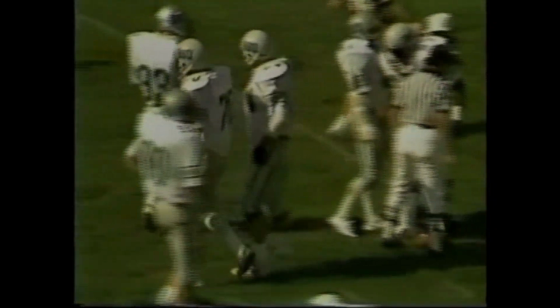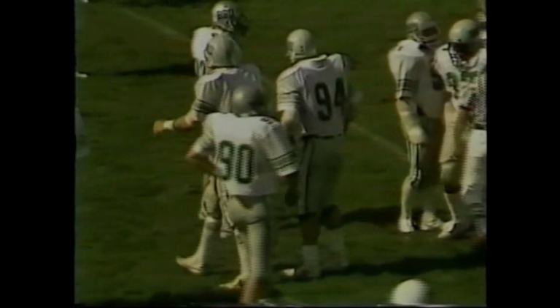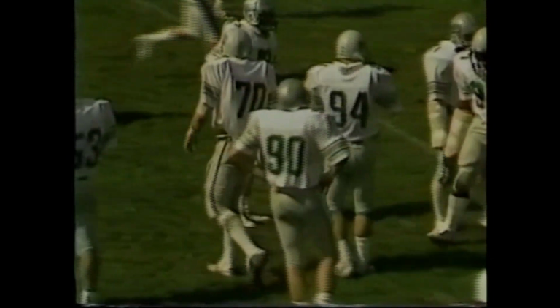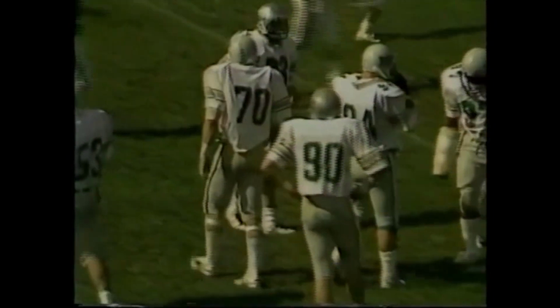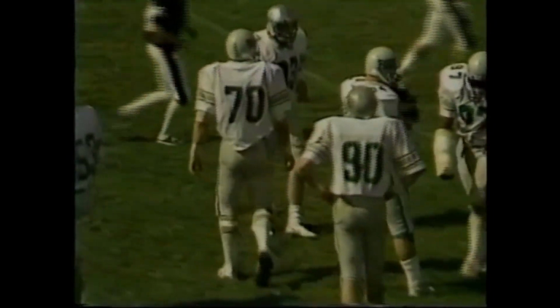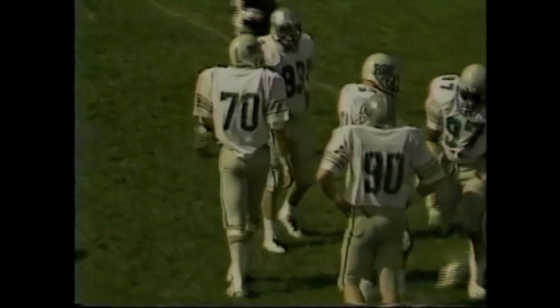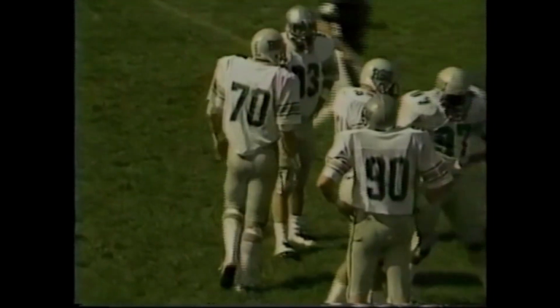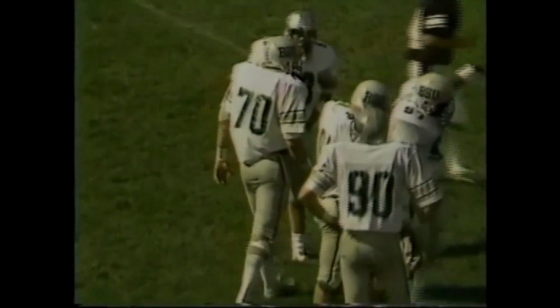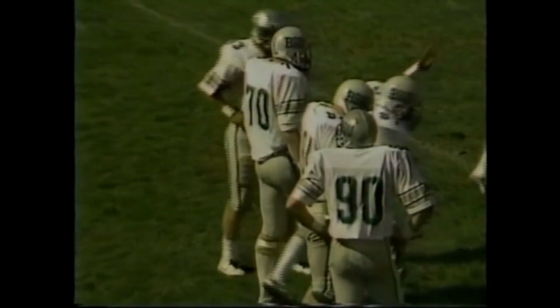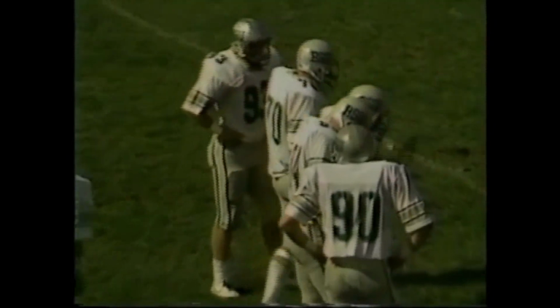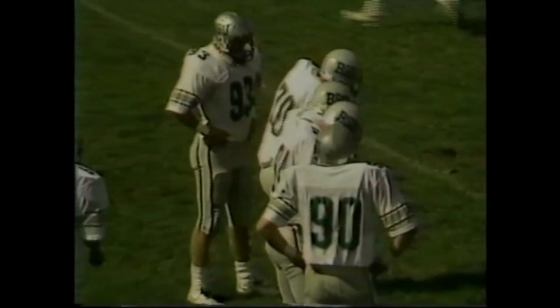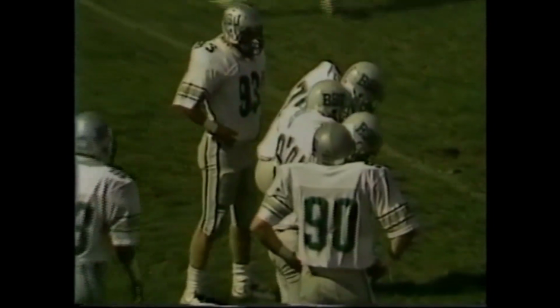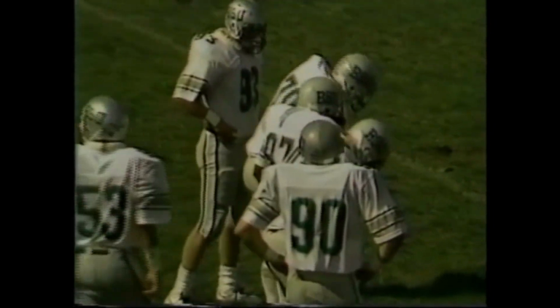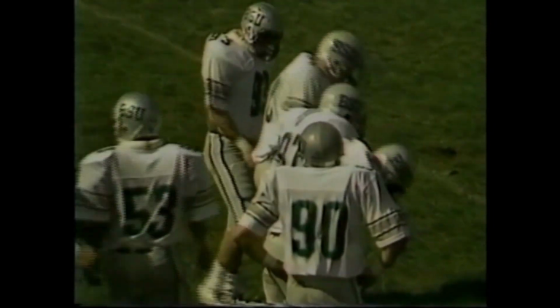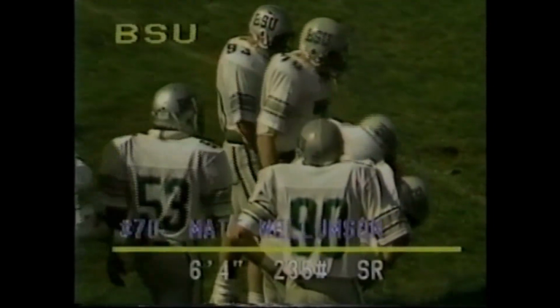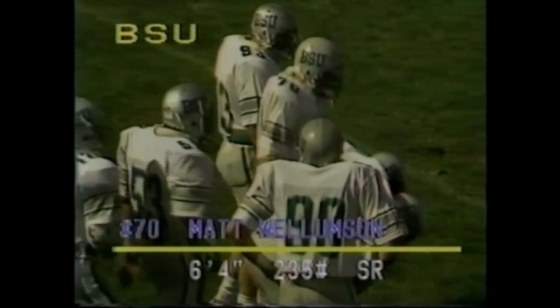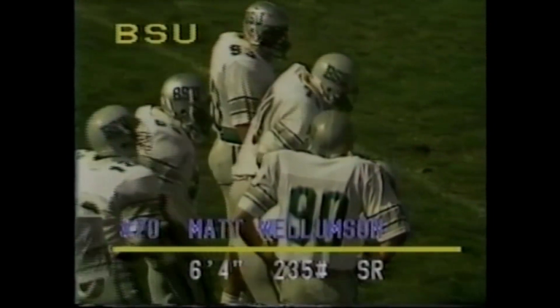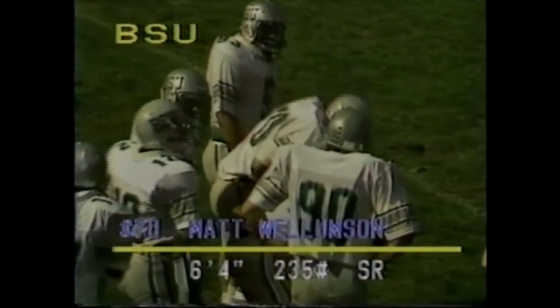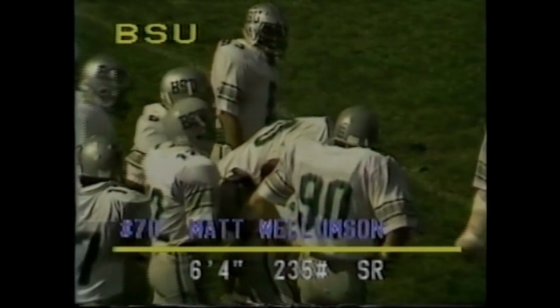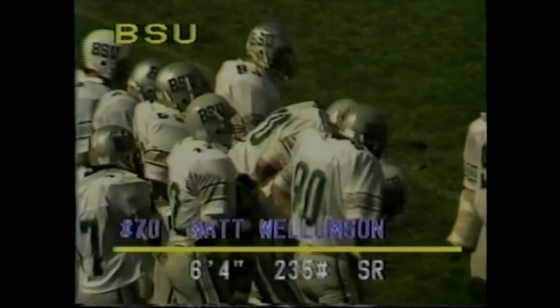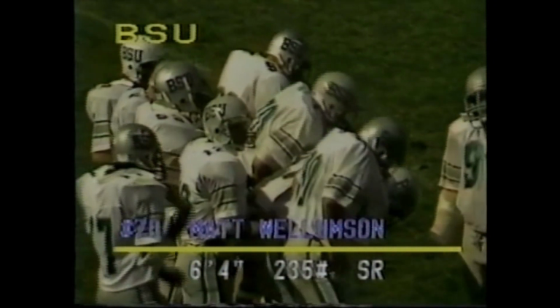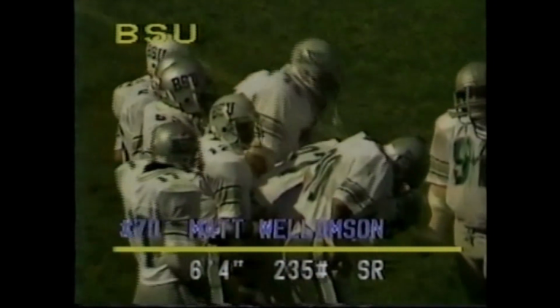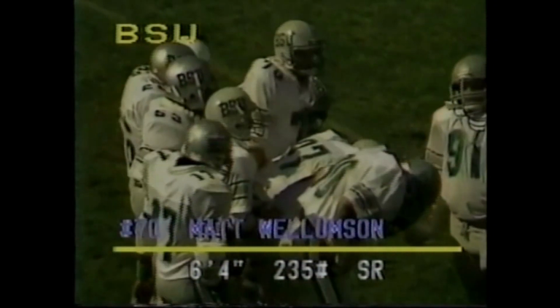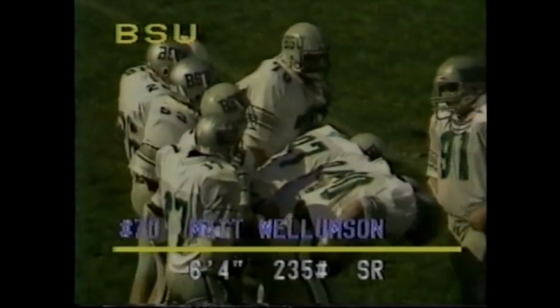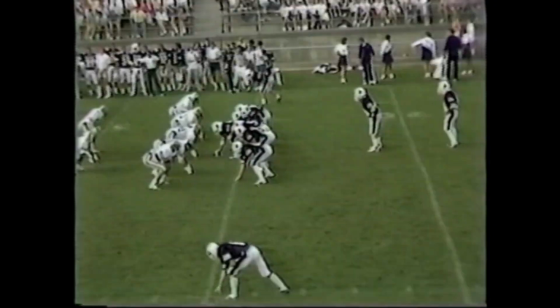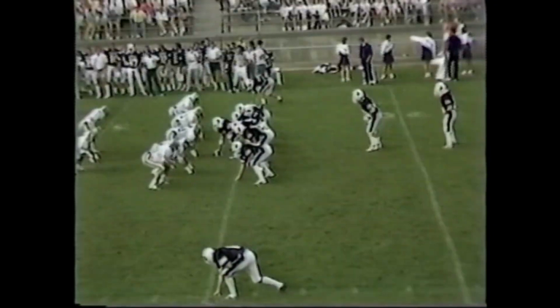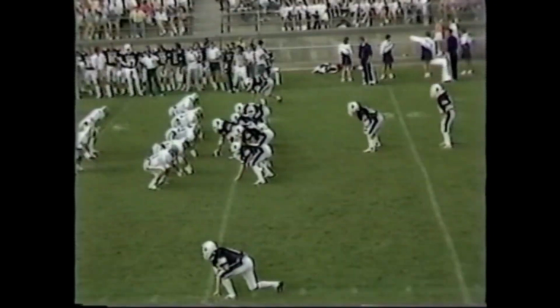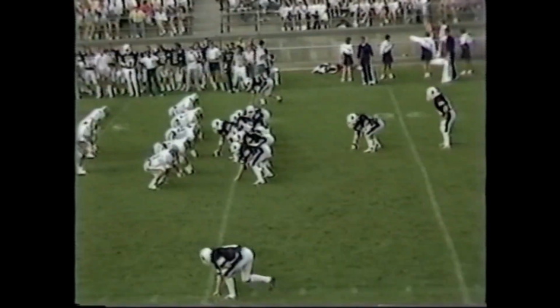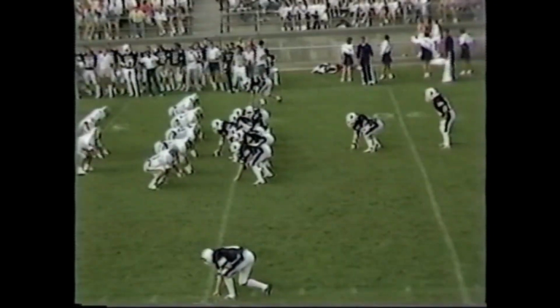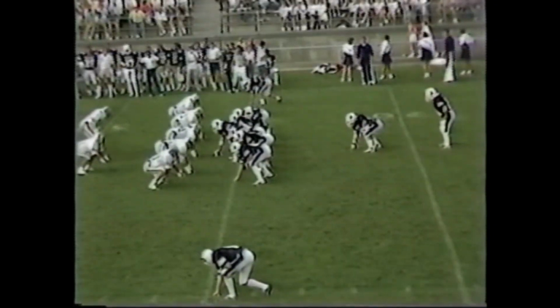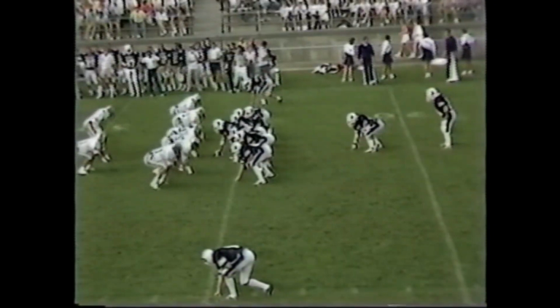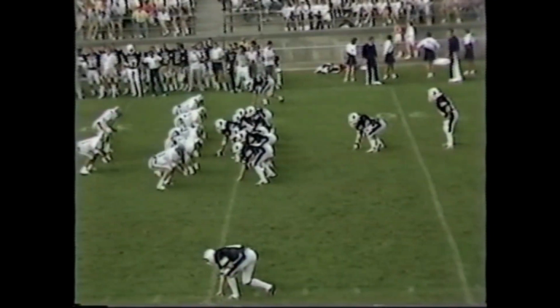Jeff Cush here couldn't hold his block there. I didn't see who made the sack — I just saw Cush kind of get turned around in circles. There was nothing he could really do there at the running back and tailback position.